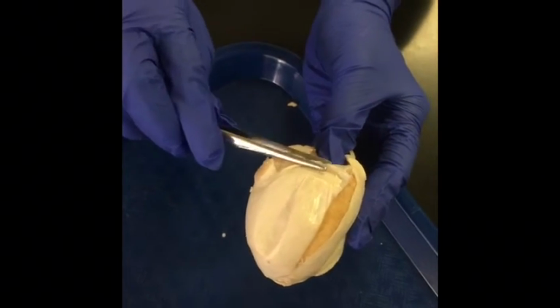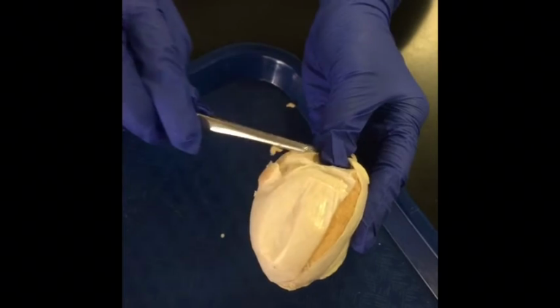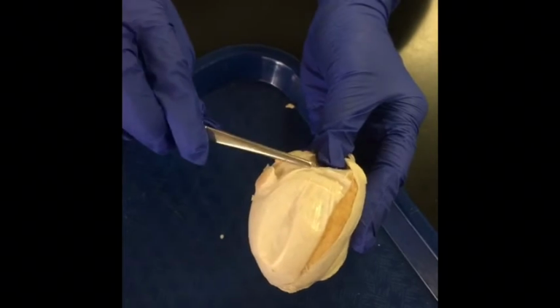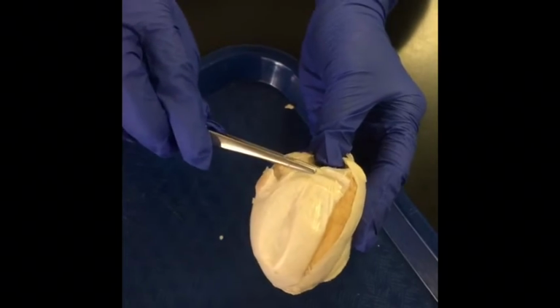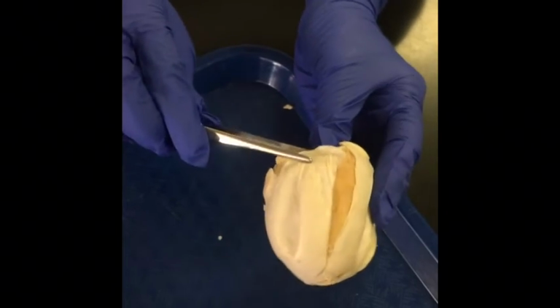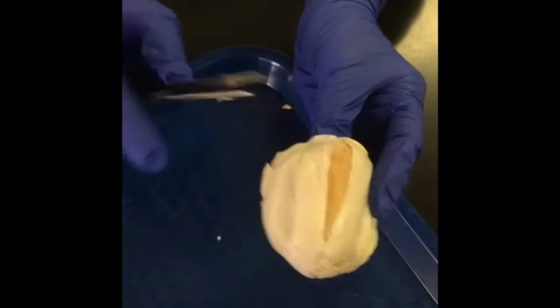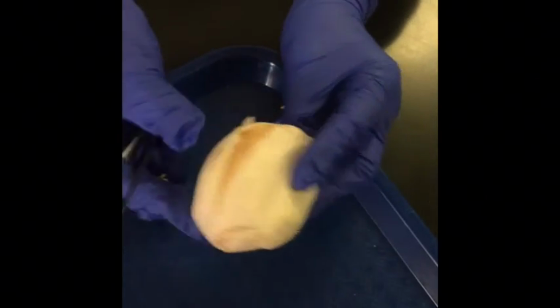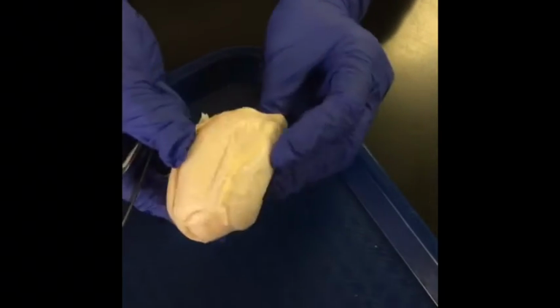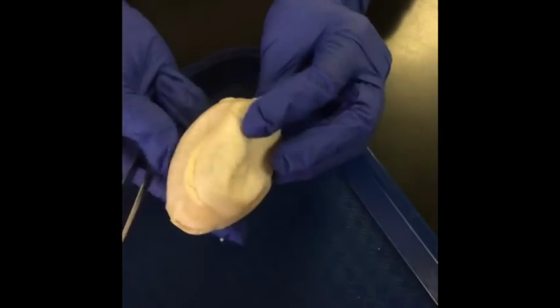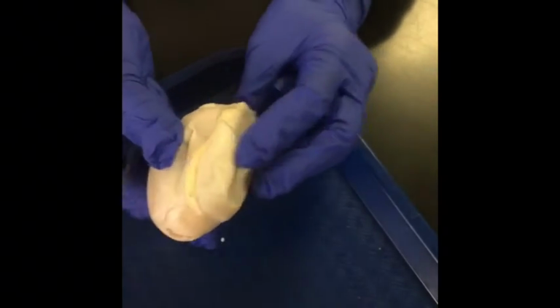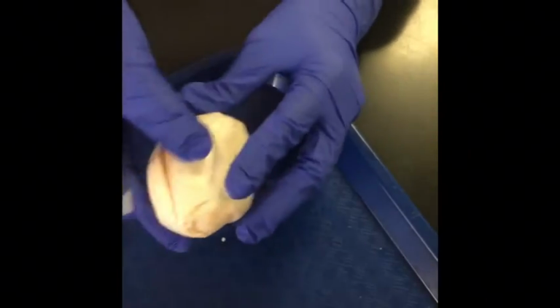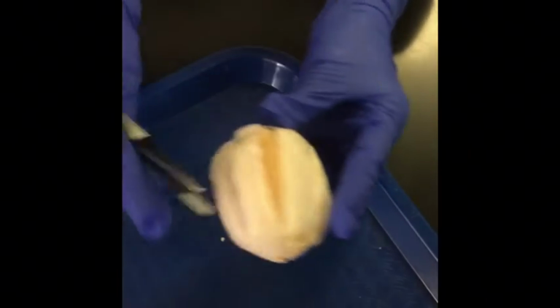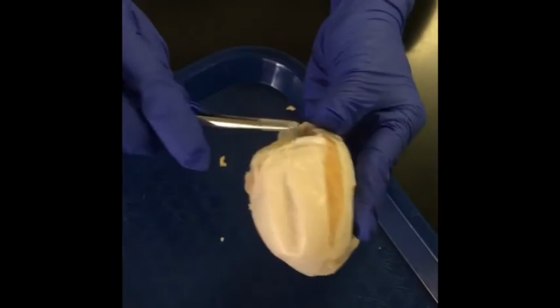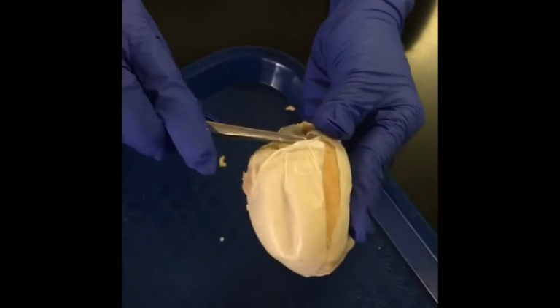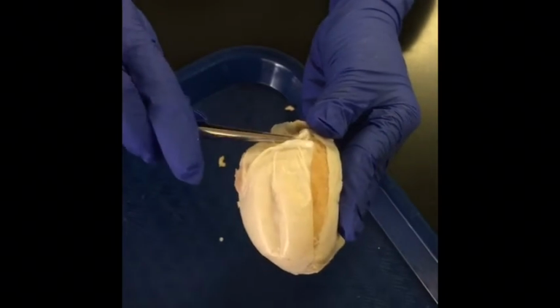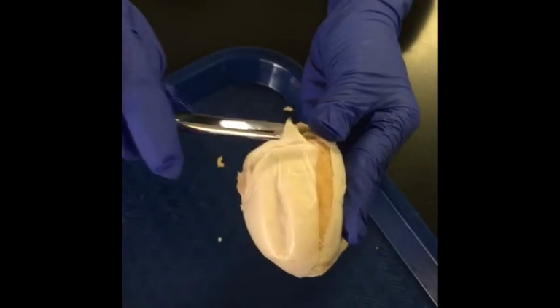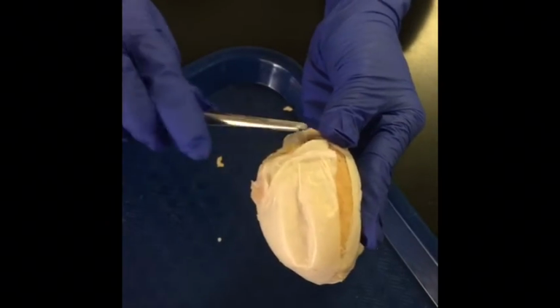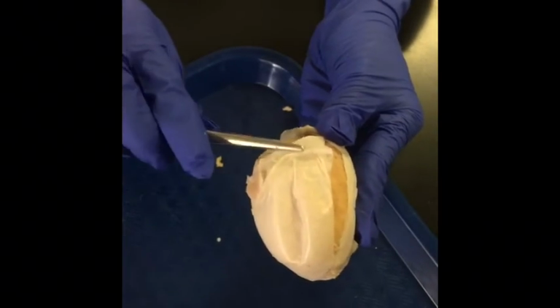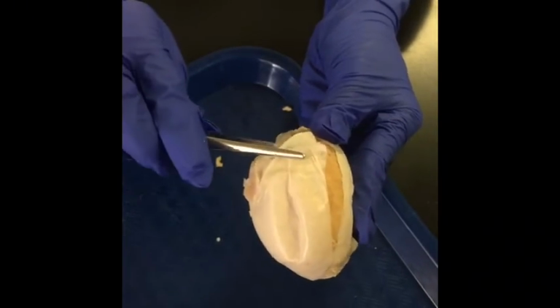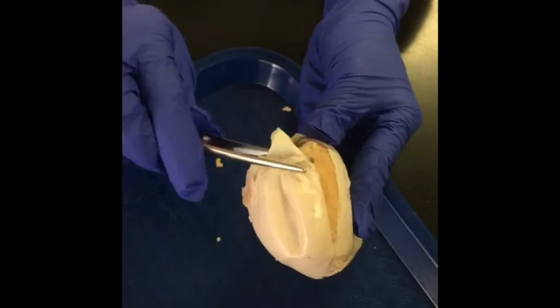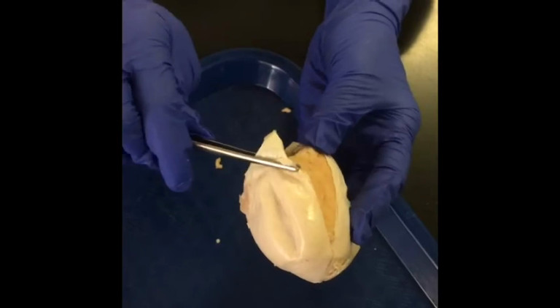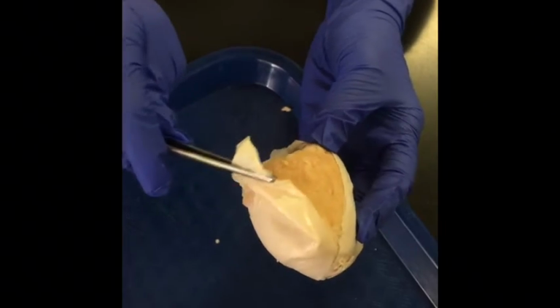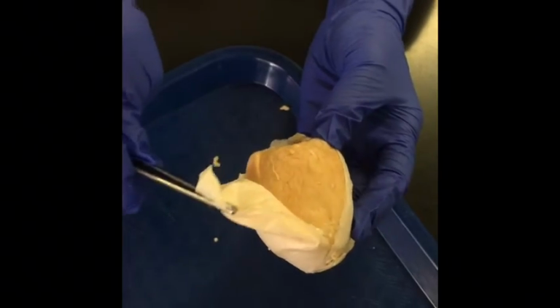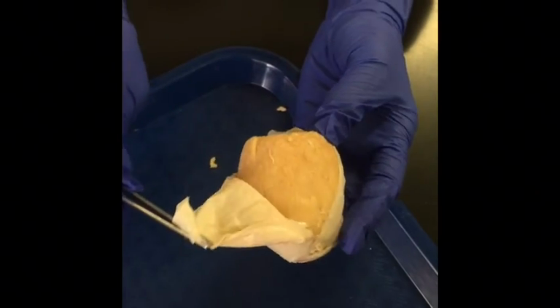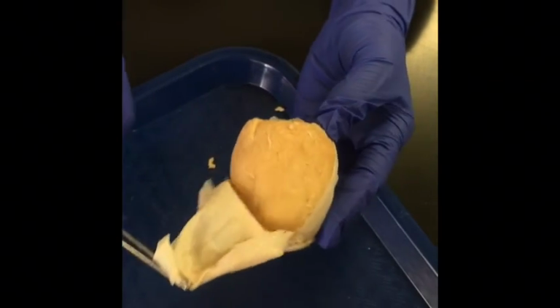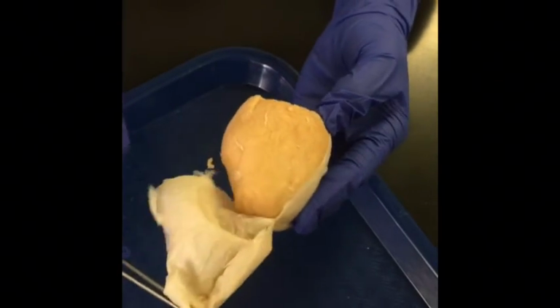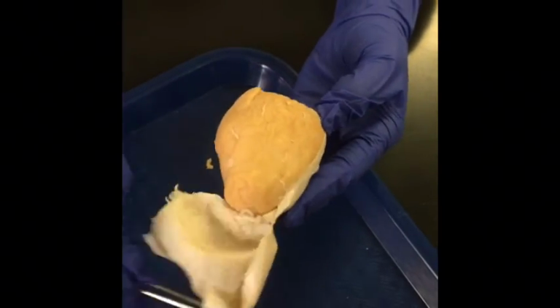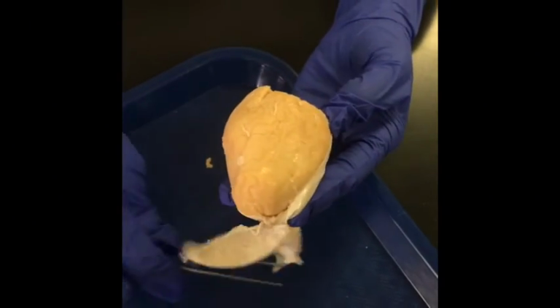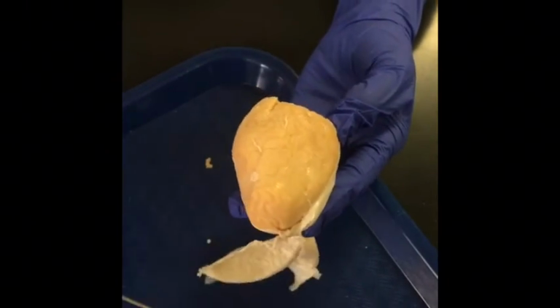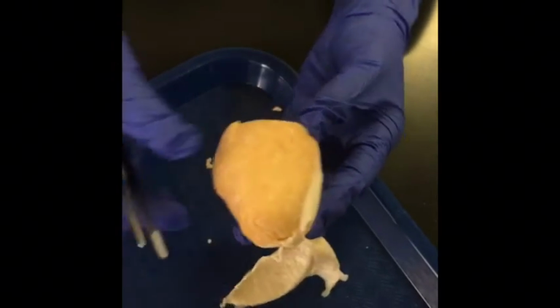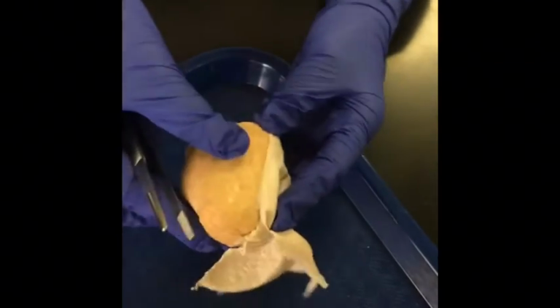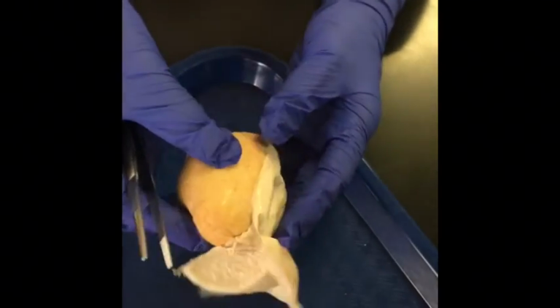The second layer, which is the layer that comes off, is the visceral layer. It covers the spermatic cord, testes, and epididymis as a whole.